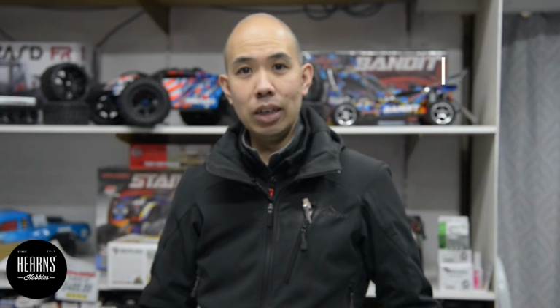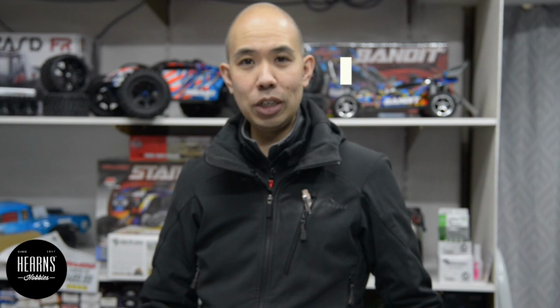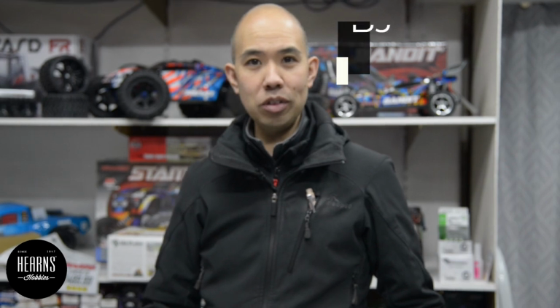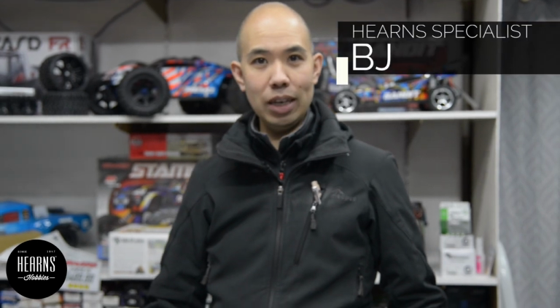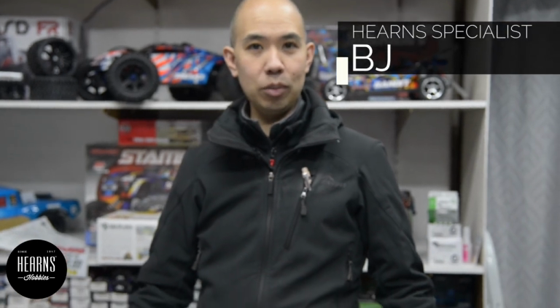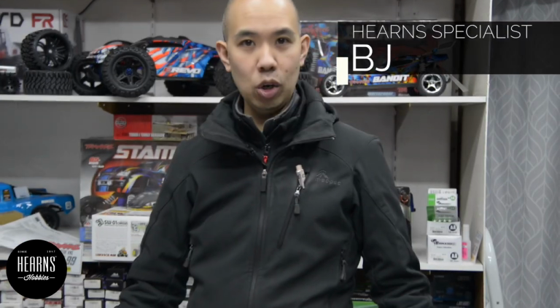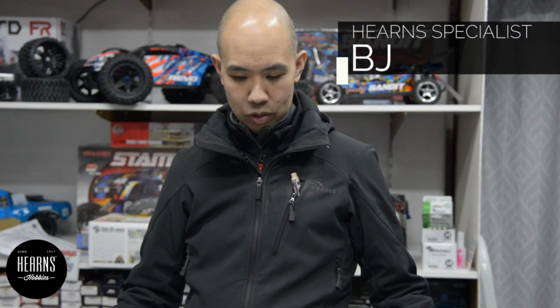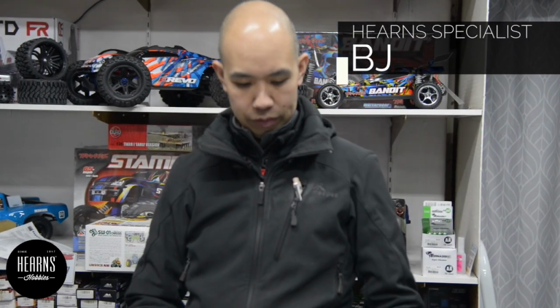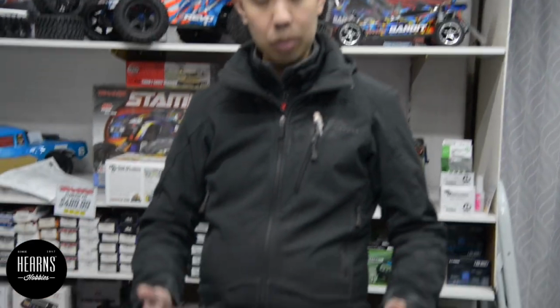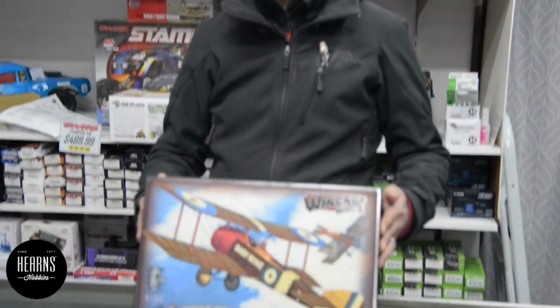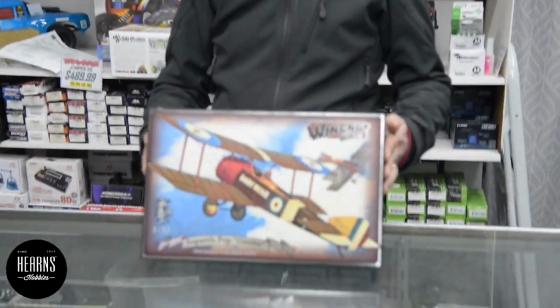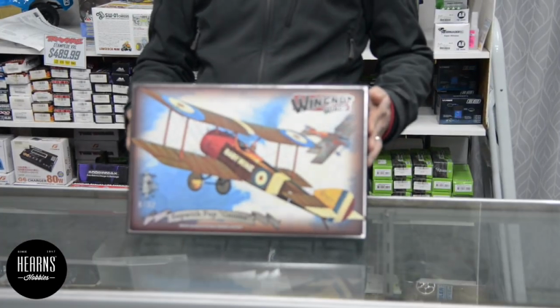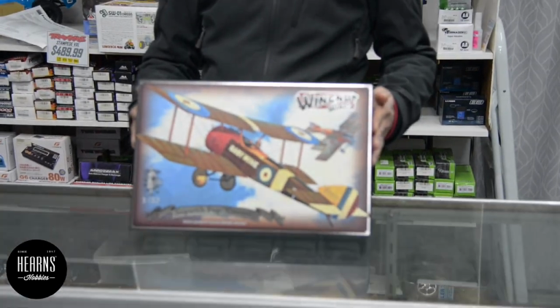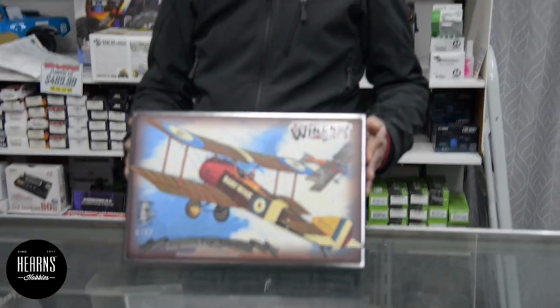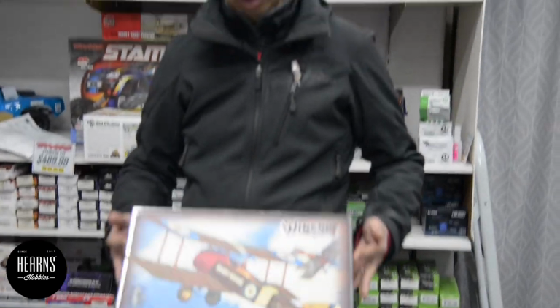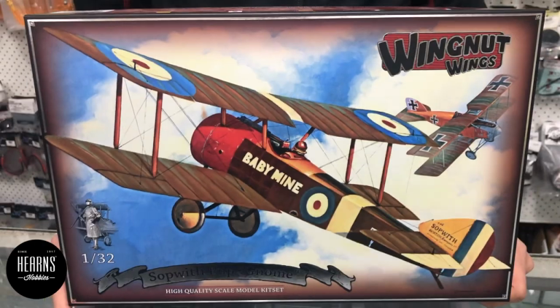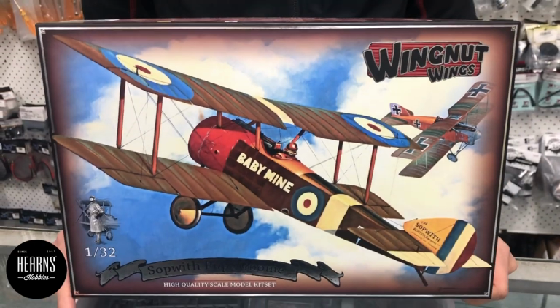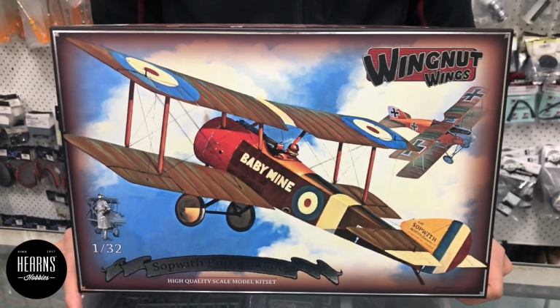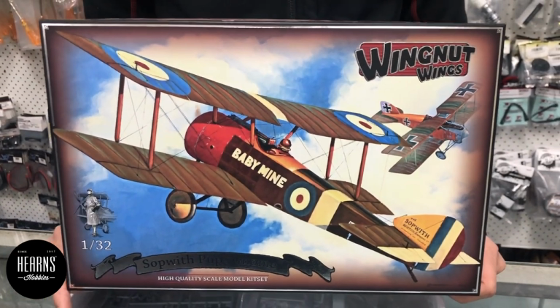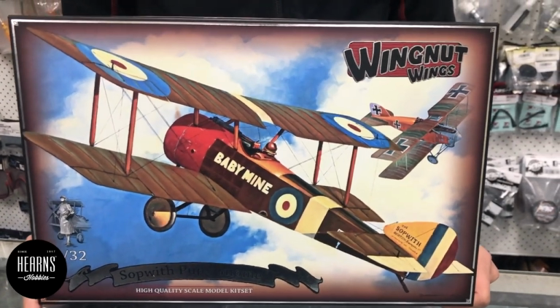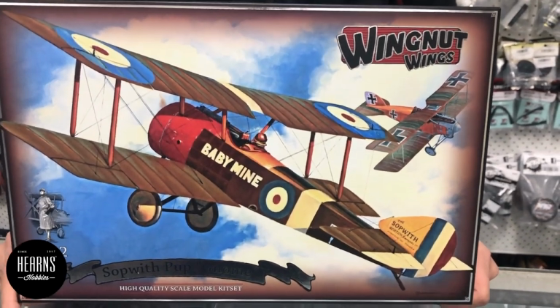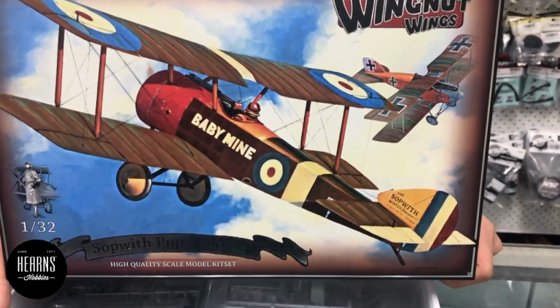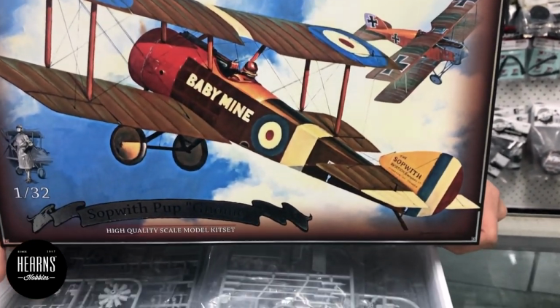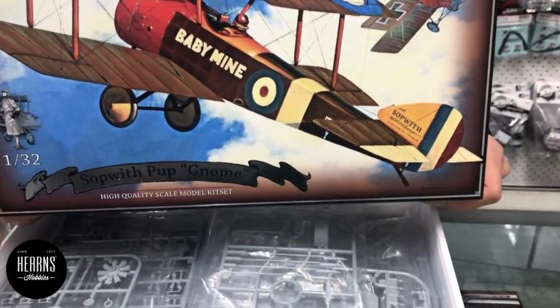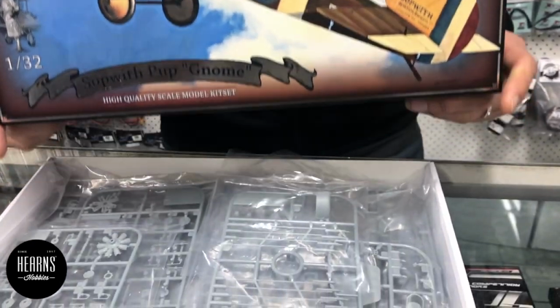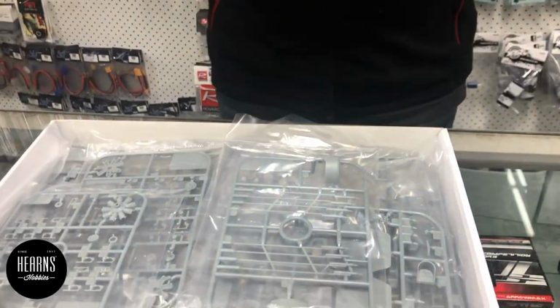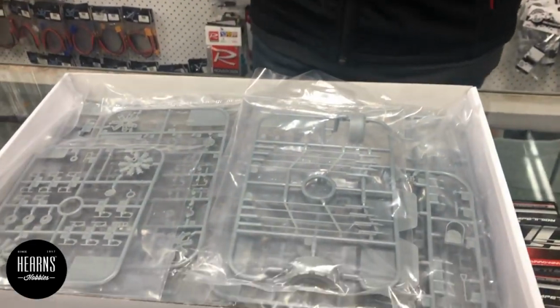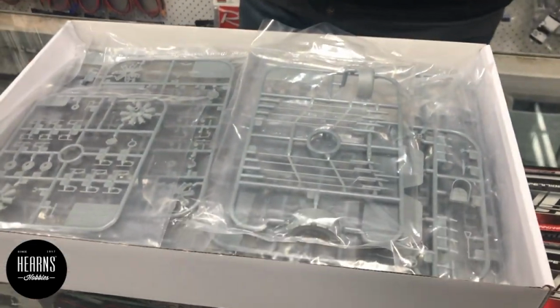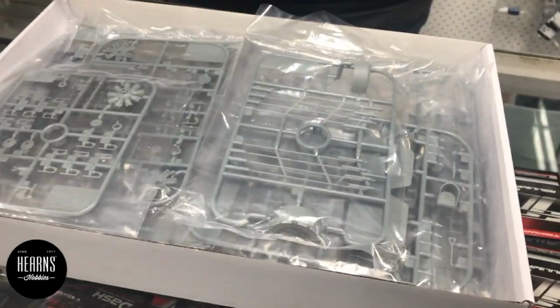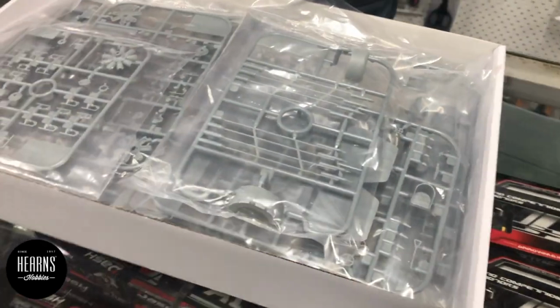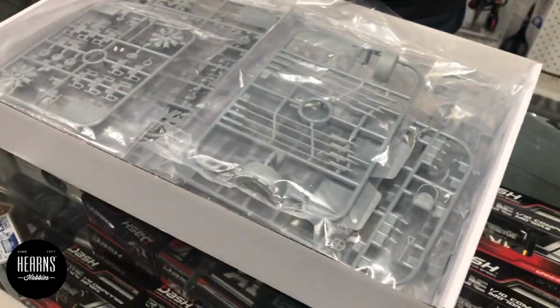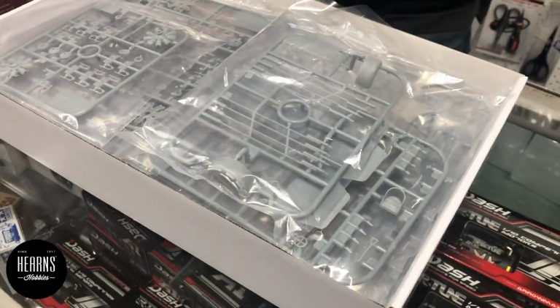Hi, I'm BJ from Hearns and I'm going to do an open box of the brand new Wingnut Wings Sopwith Pup. This is now available, so let's have a look to see what they've got inside.